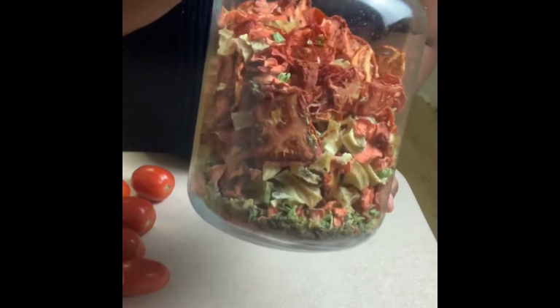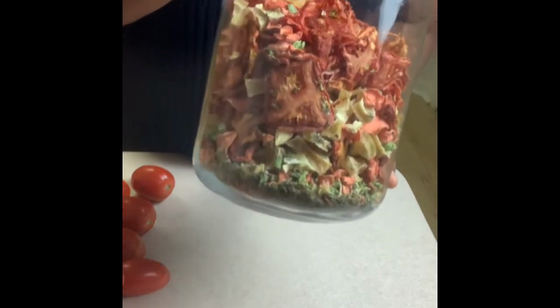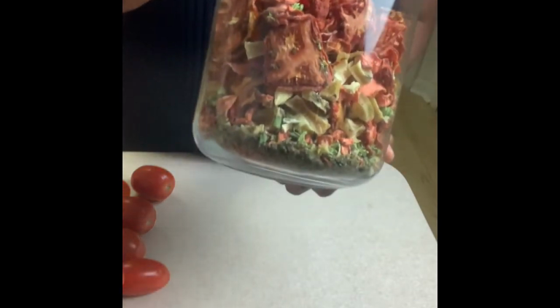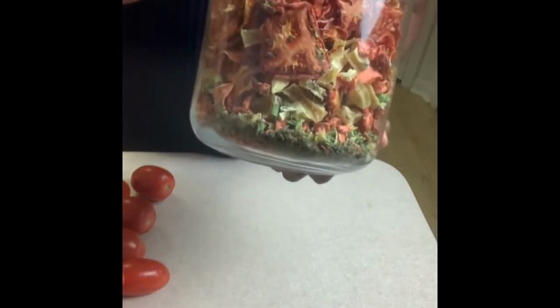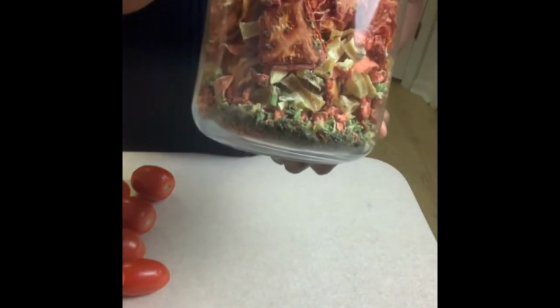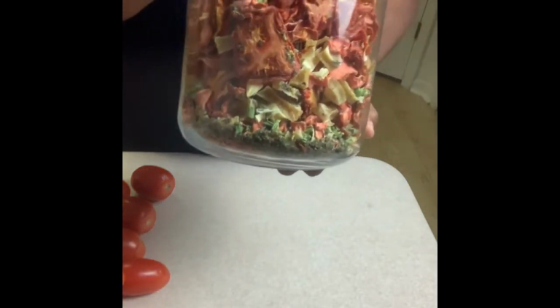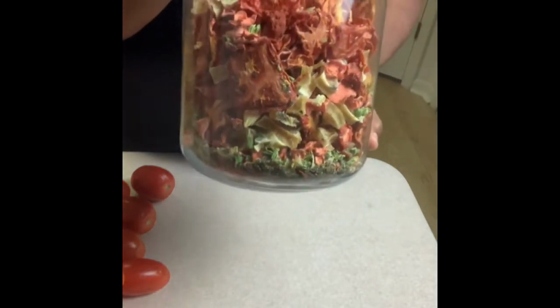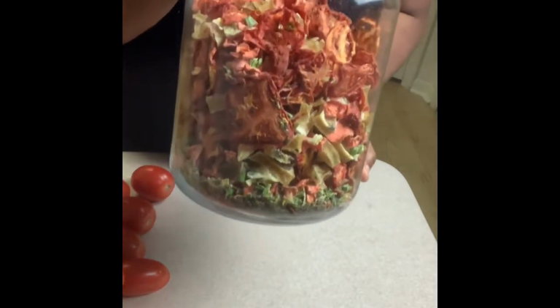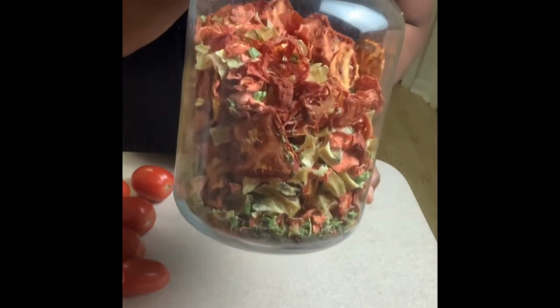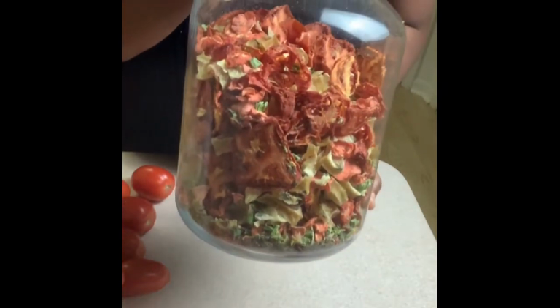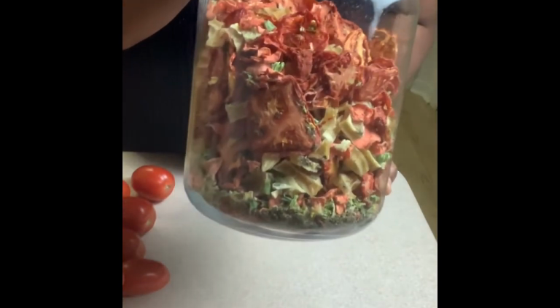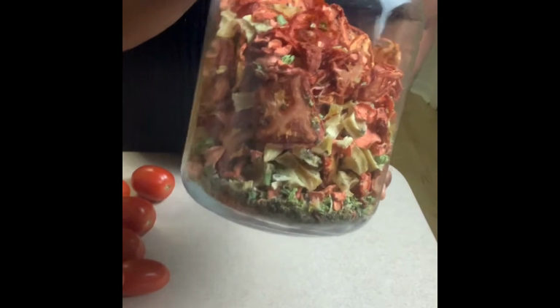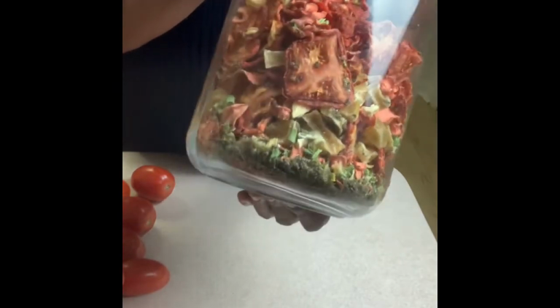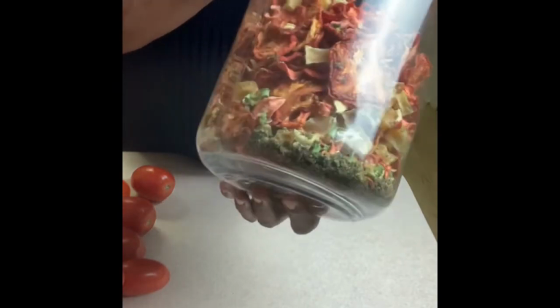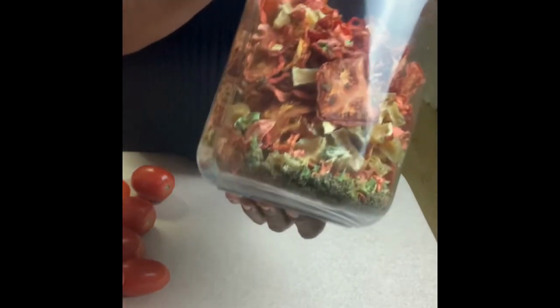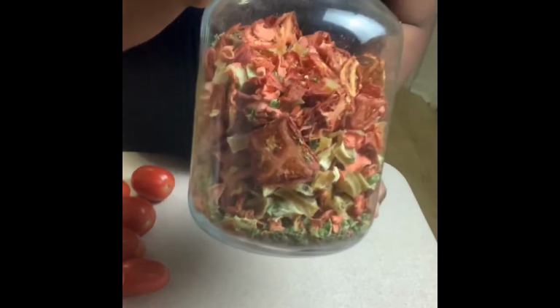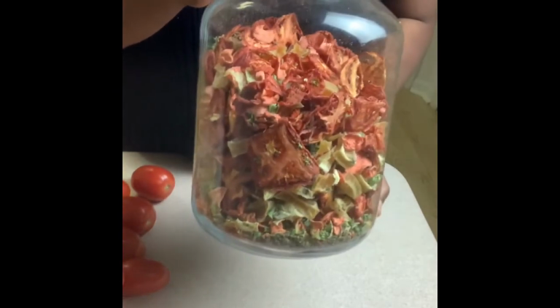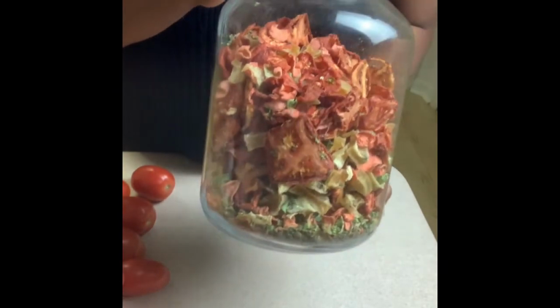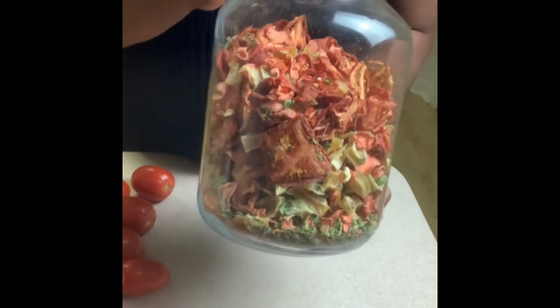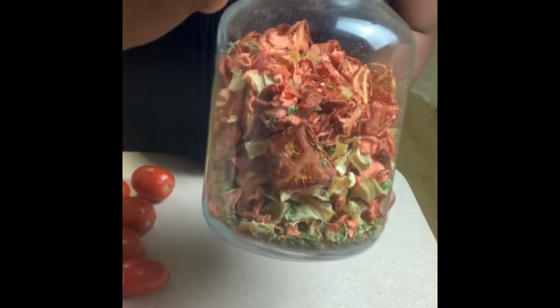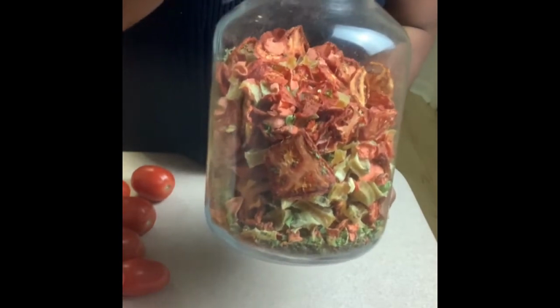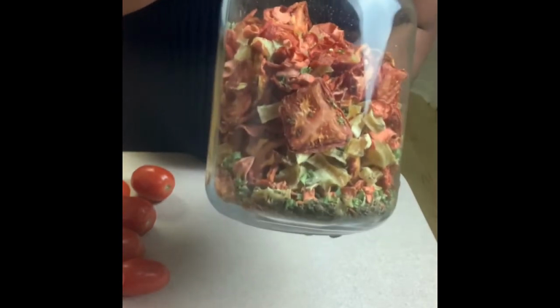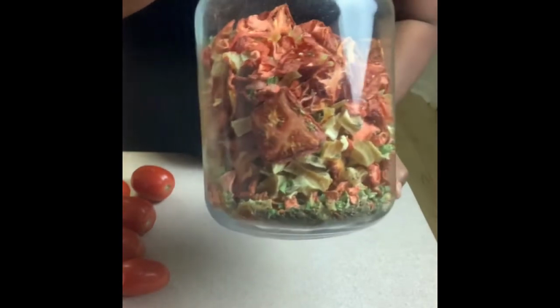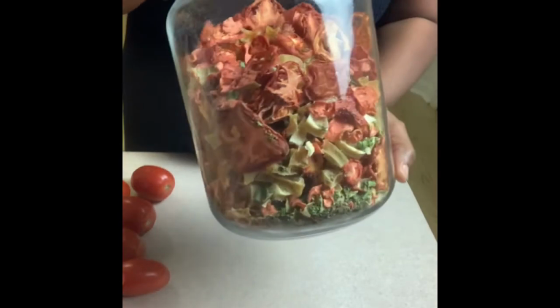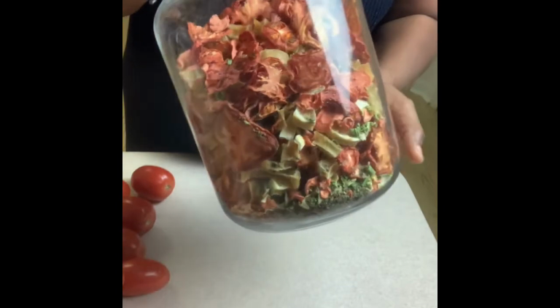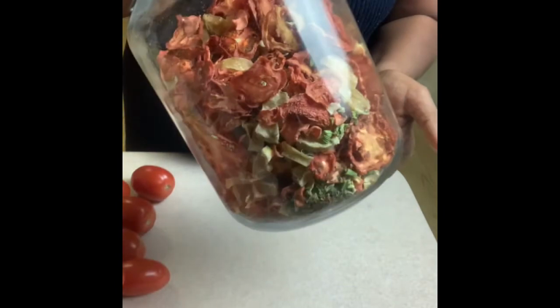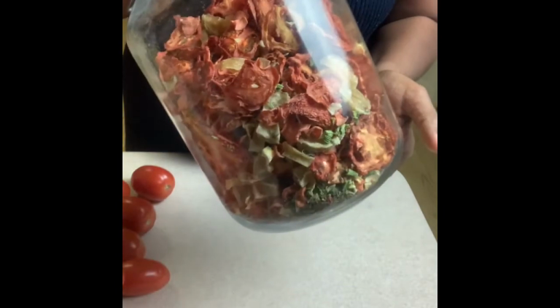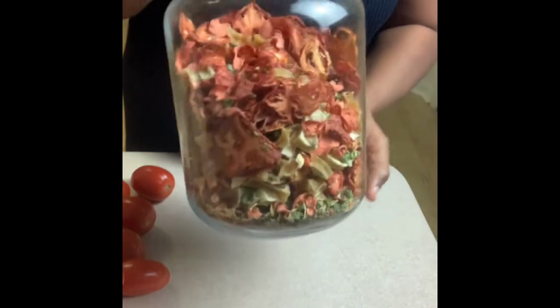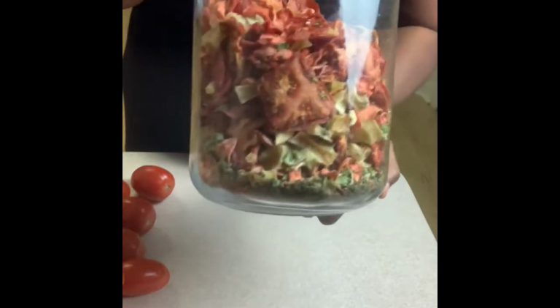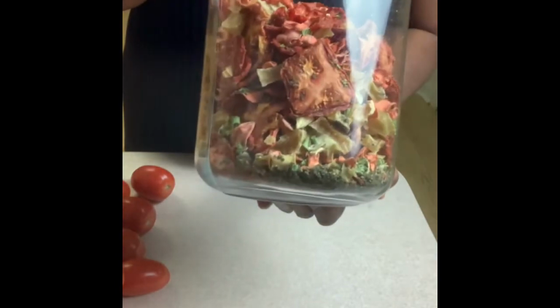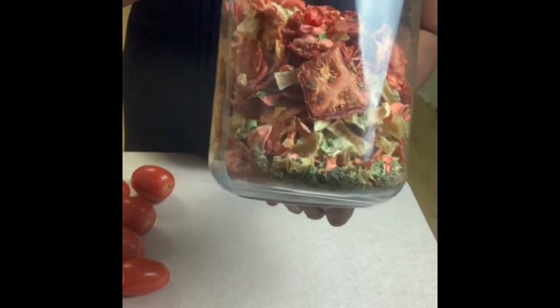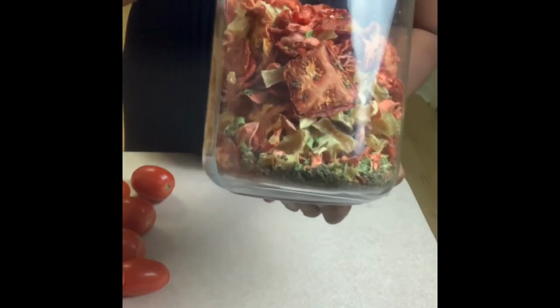If you don't have one, get one — a dehydrator is very cheap. This is a good way to store extra soup, especially if you have a family and need something on the go. You can throw this in the crock pot and make a big batch of soup; throw a piece of meat in it and it makes a heartier soup.